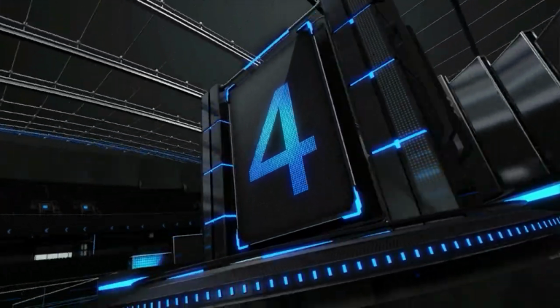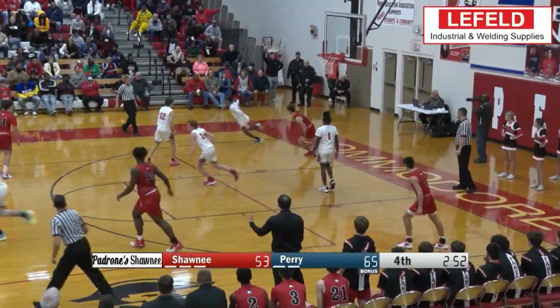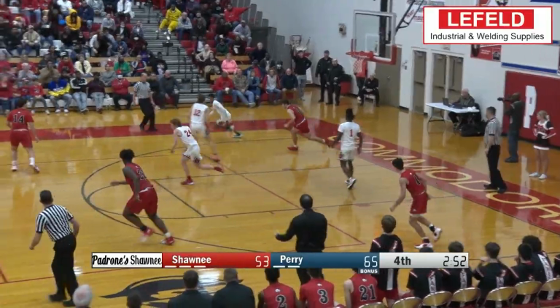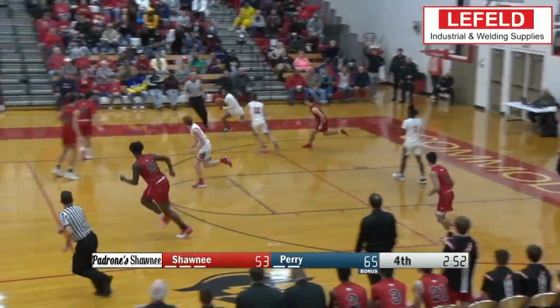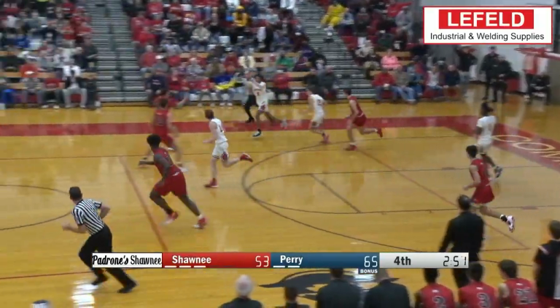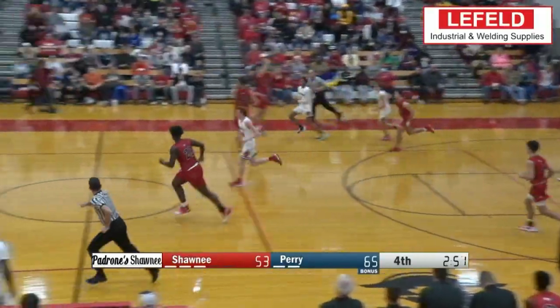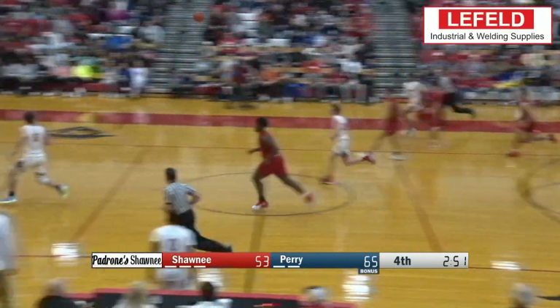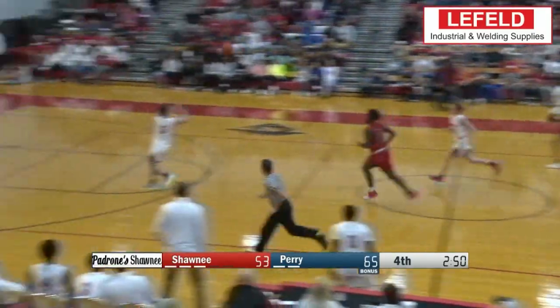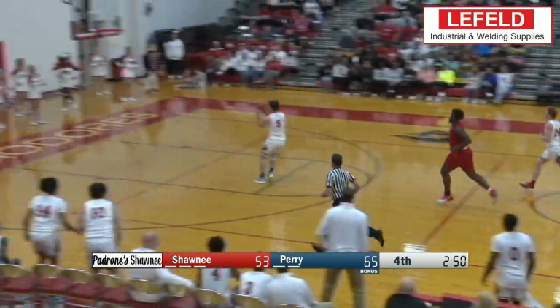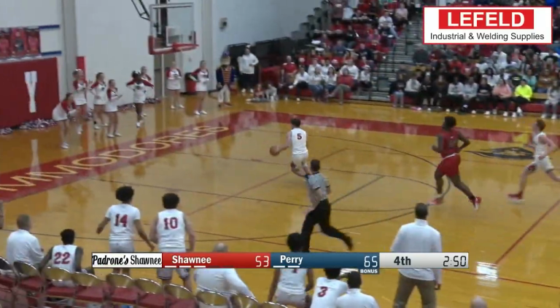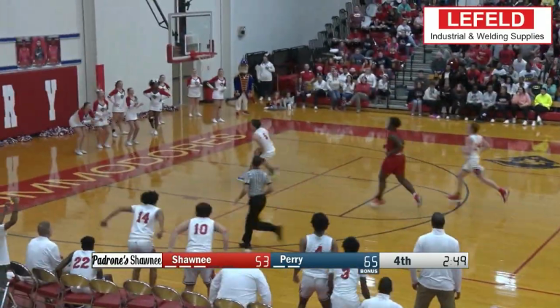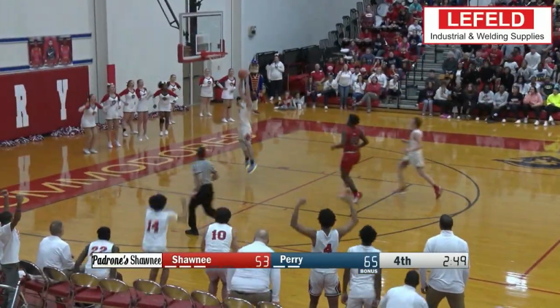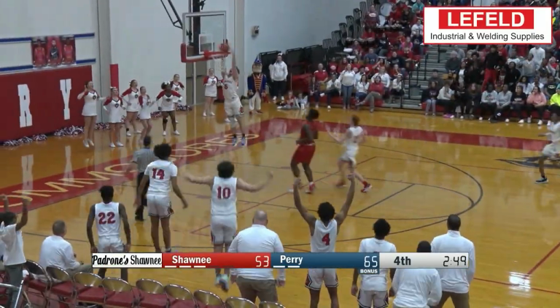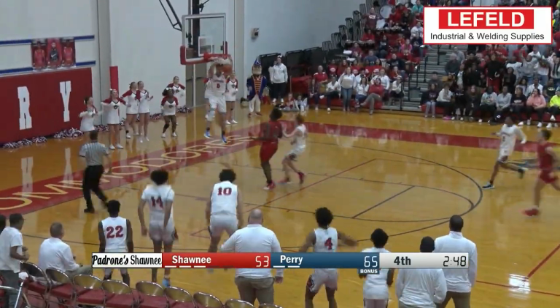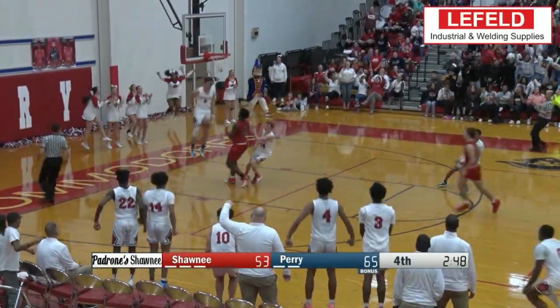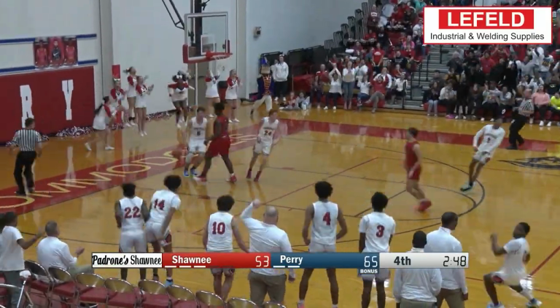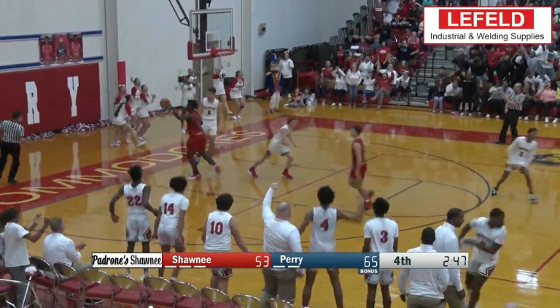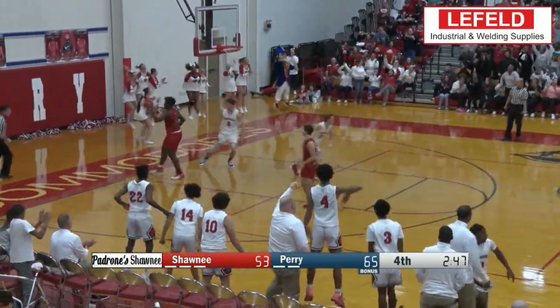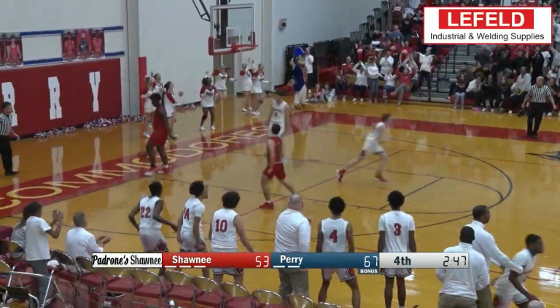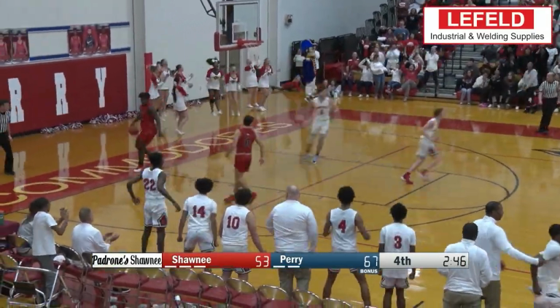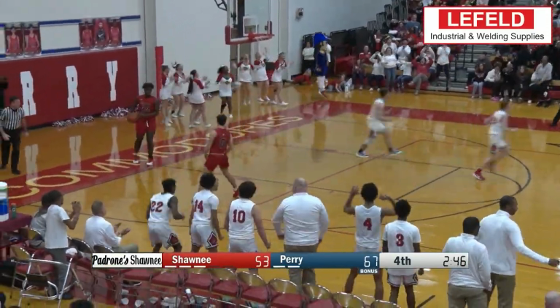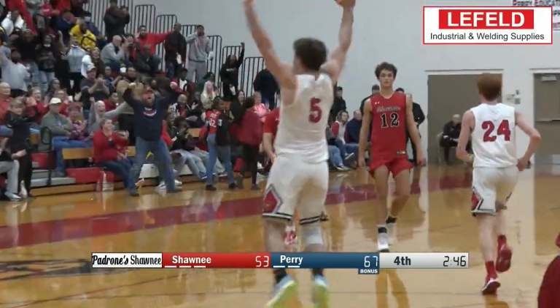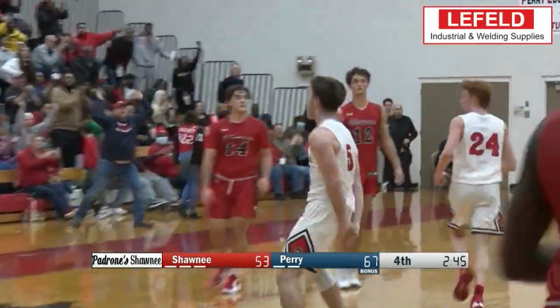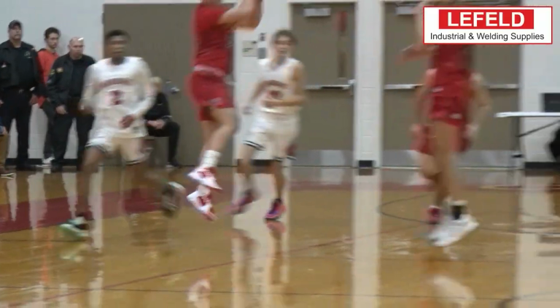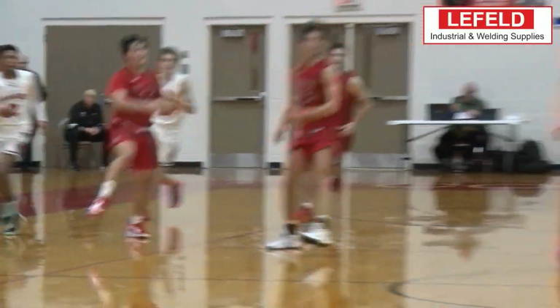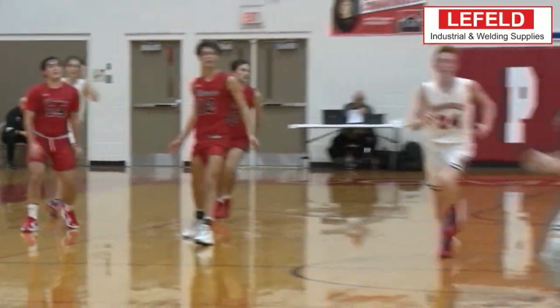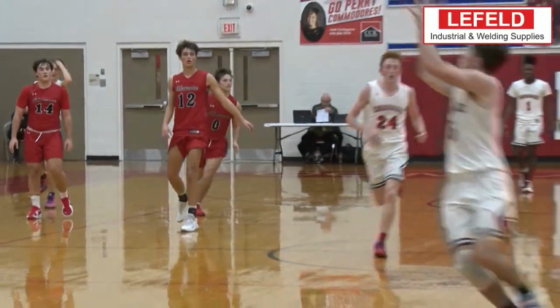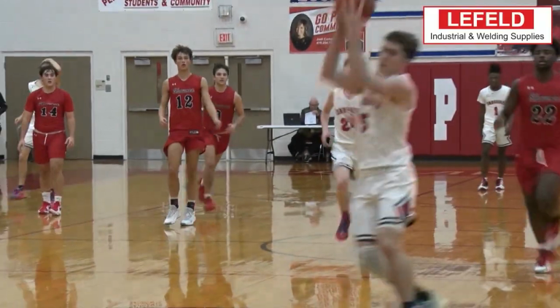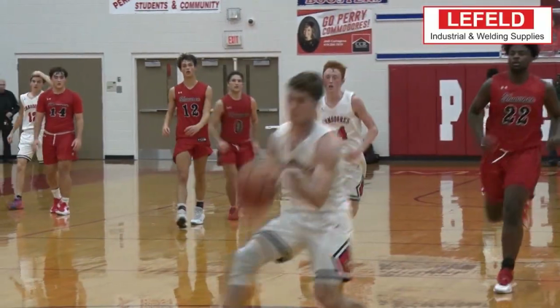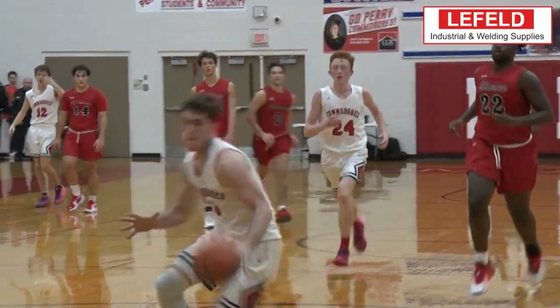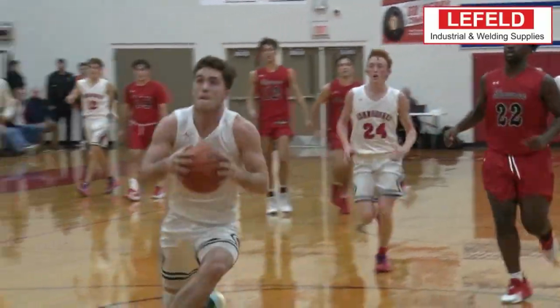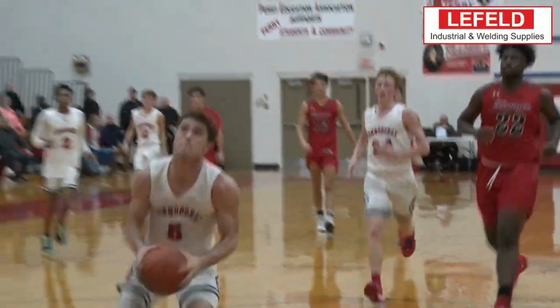Up next, it's Perry's Ryan Yankst getting it off the steal, and he throws it down with the boom shakalaka. Perry winning the Crosstown battle over Shawnee this week.